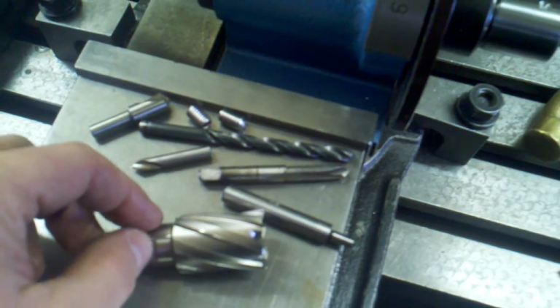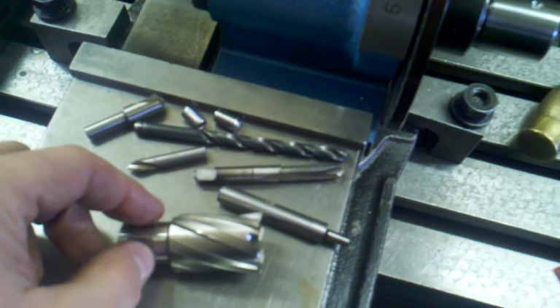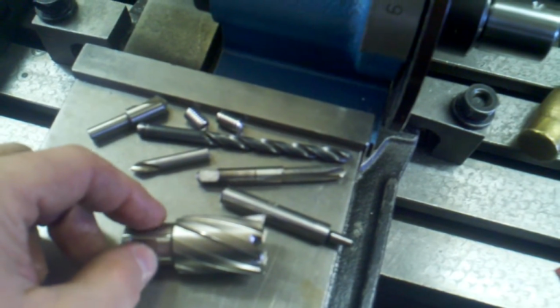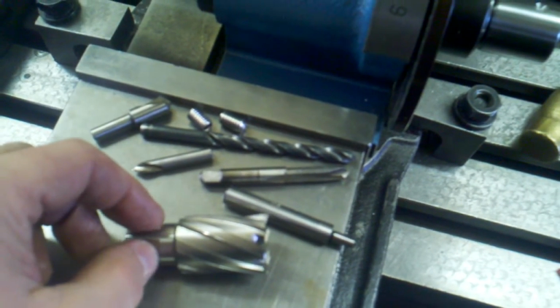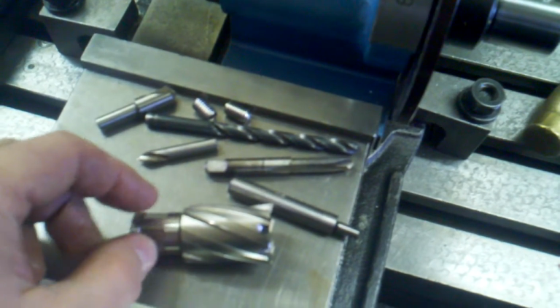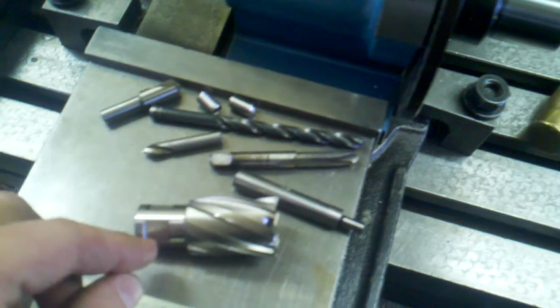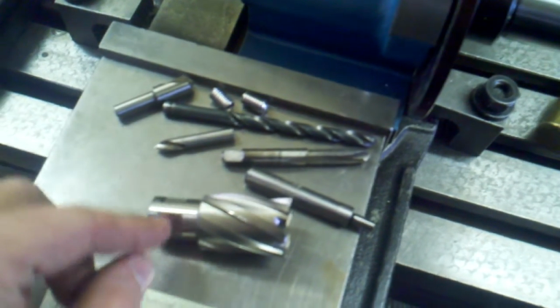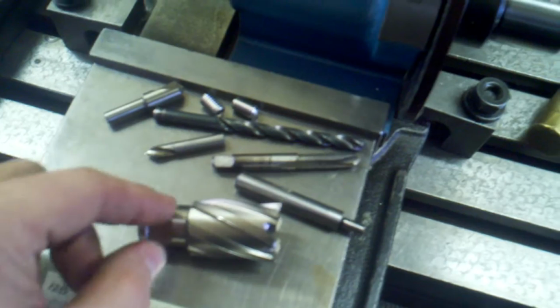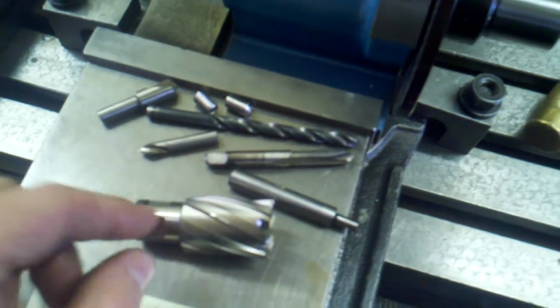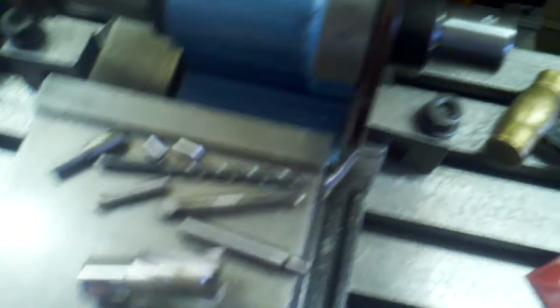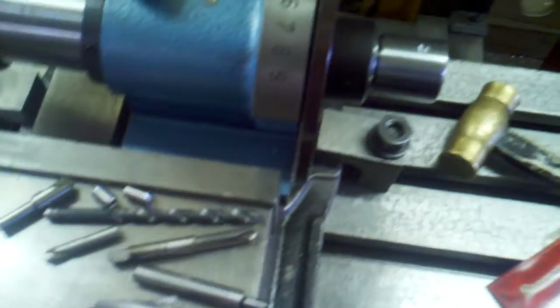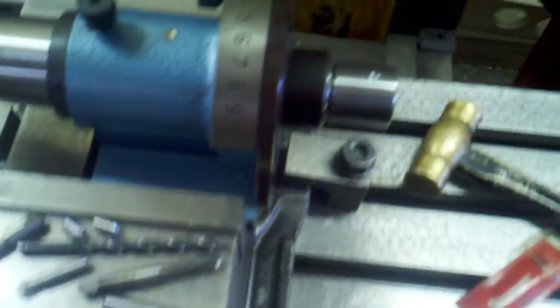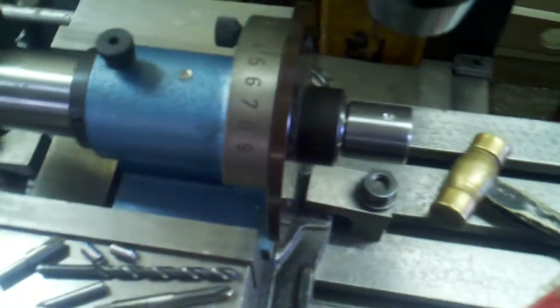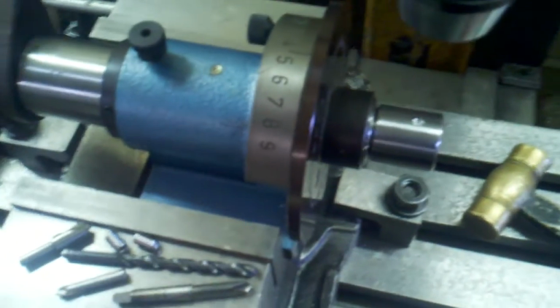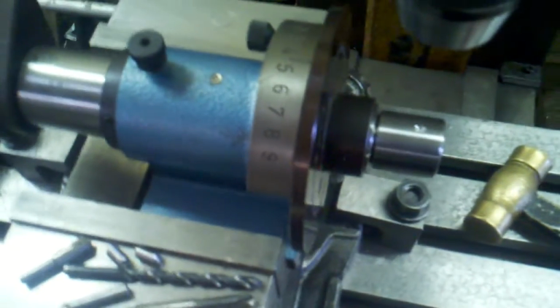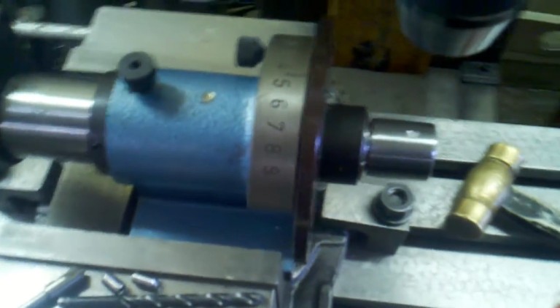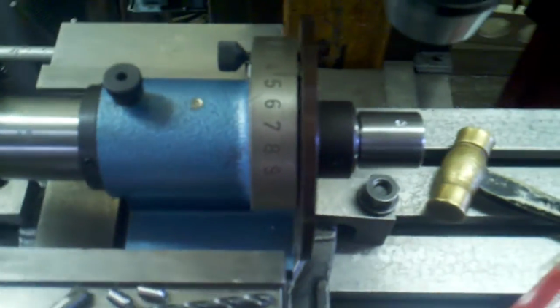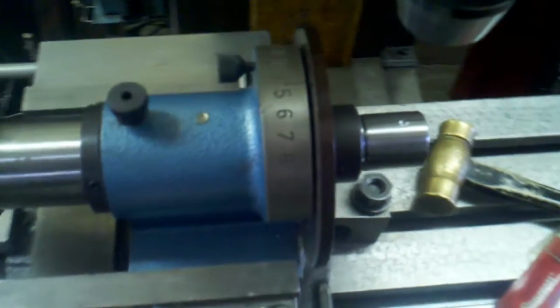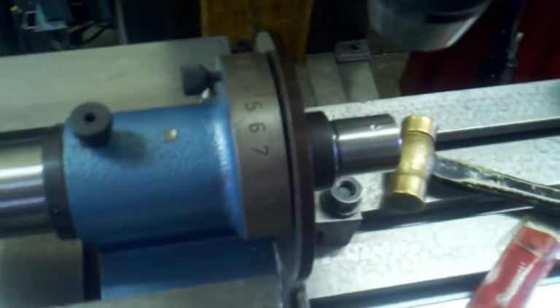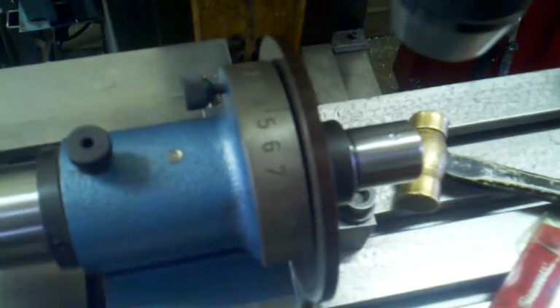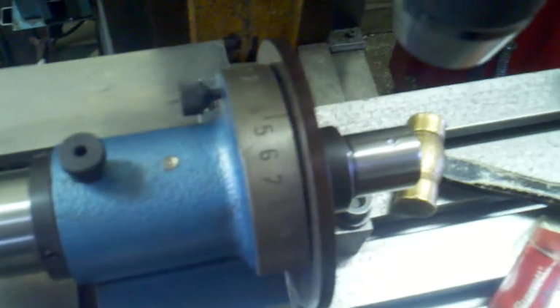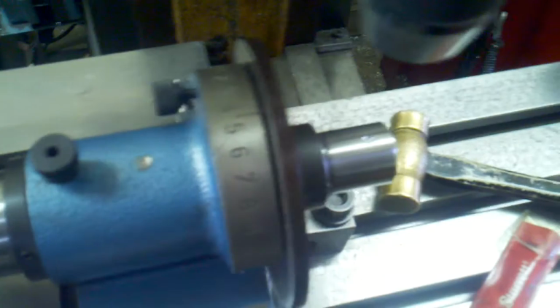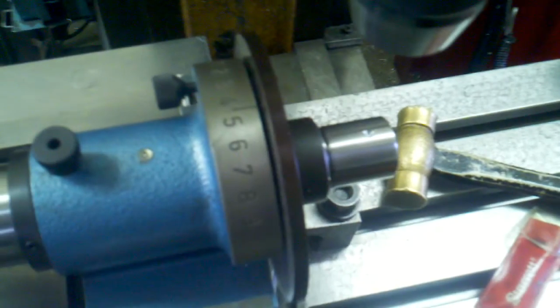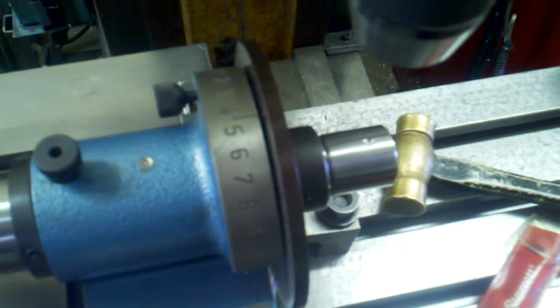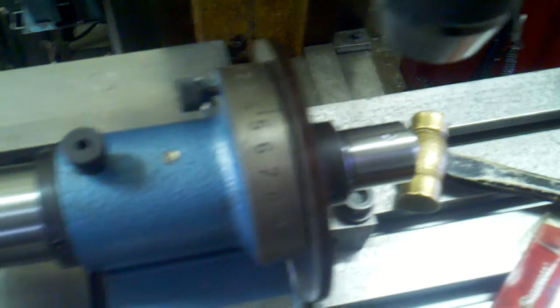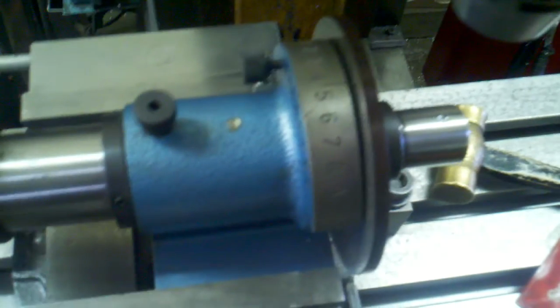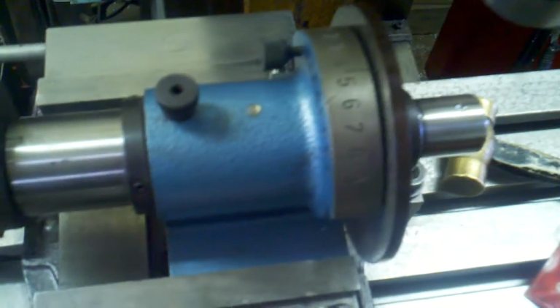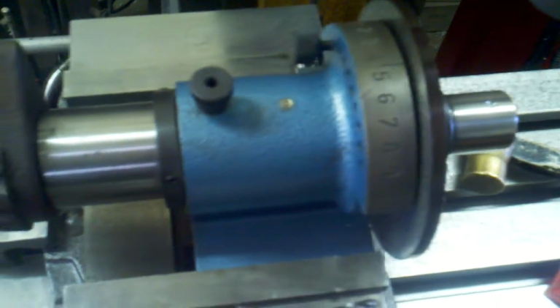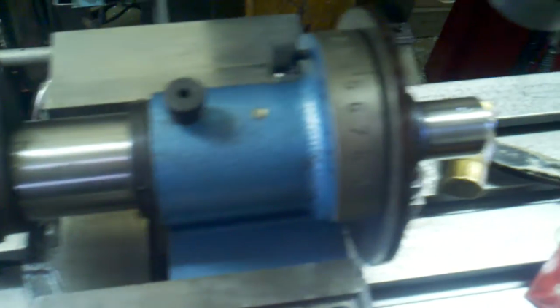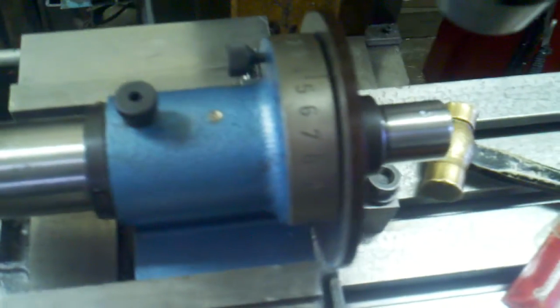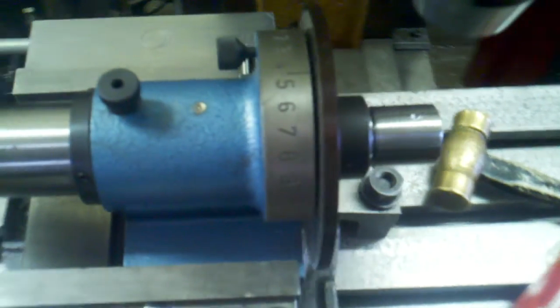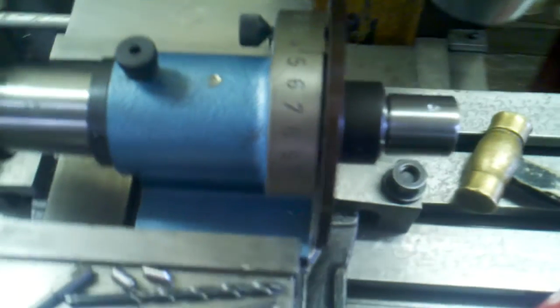The holes are going to be 5/16-18, 90 degrees apart. The easiest way to do this with a spindexer is to set it to zero, drill and tap your first hole, turn it 90 degrees from there, then drill and tap your second hole and you're done.